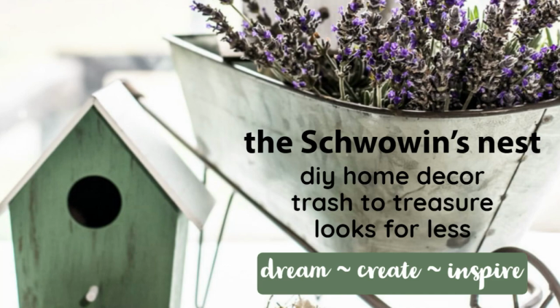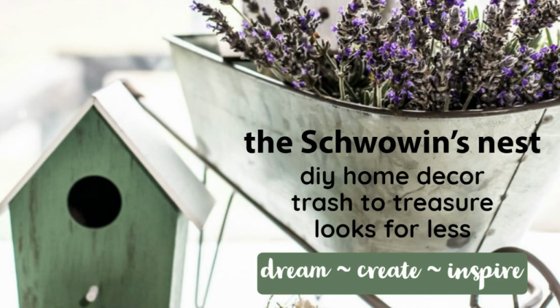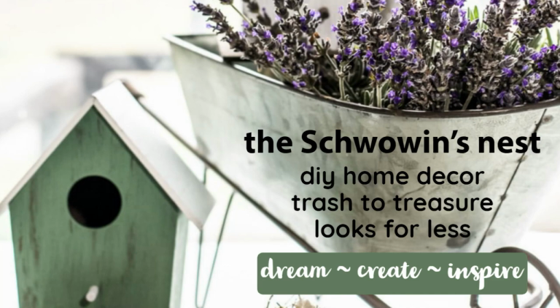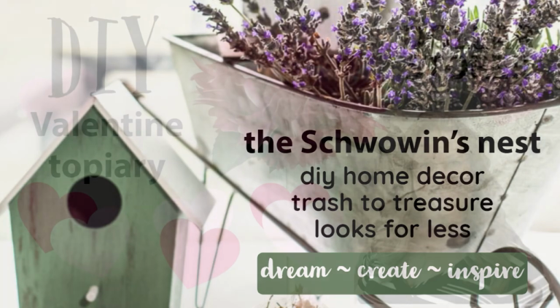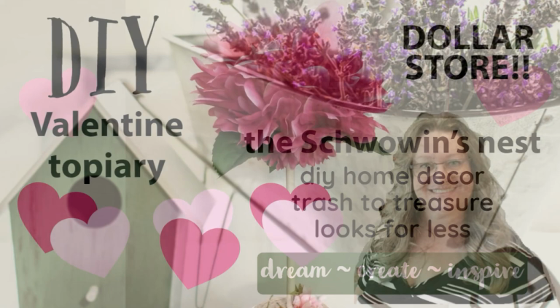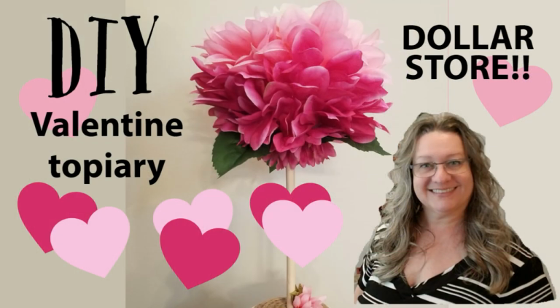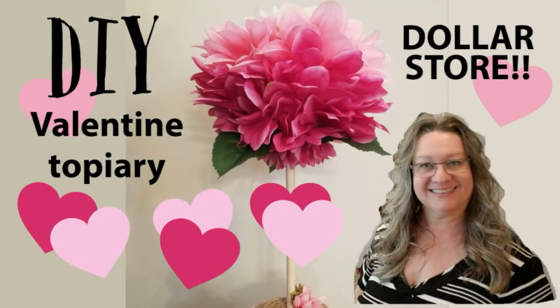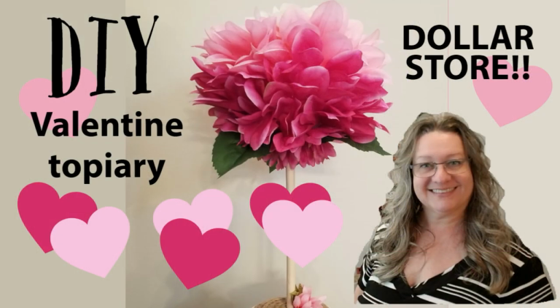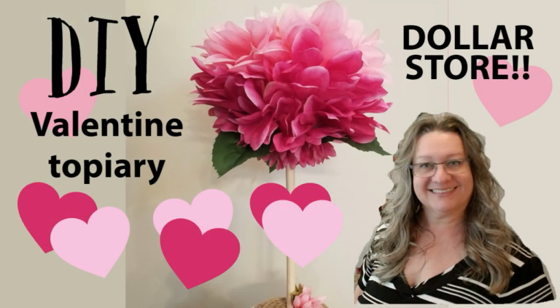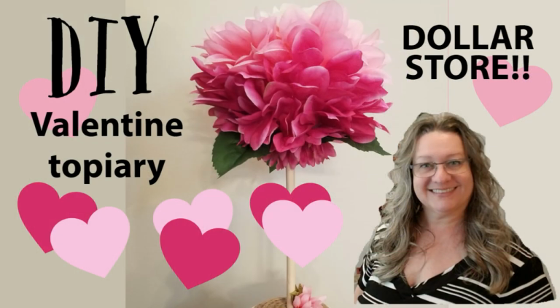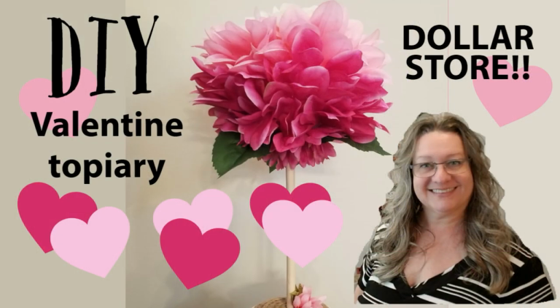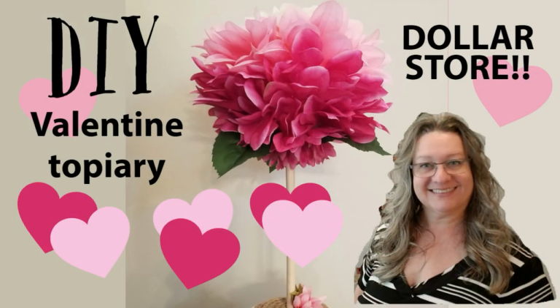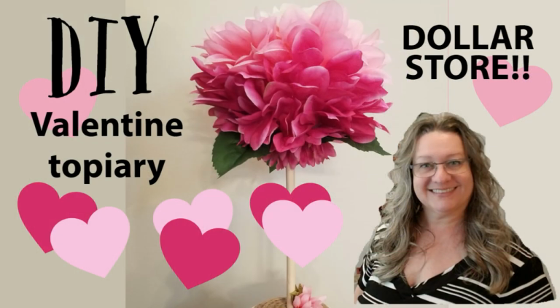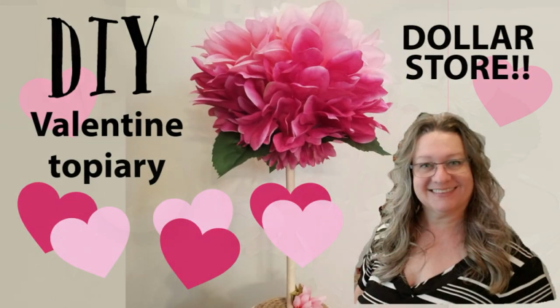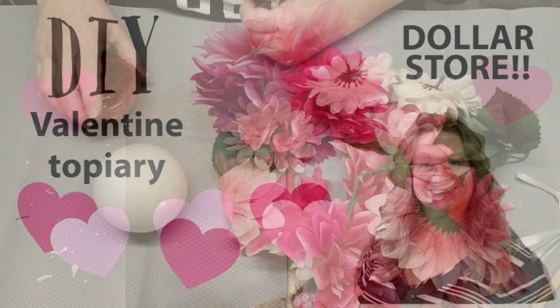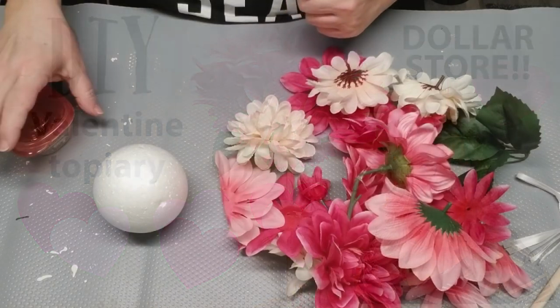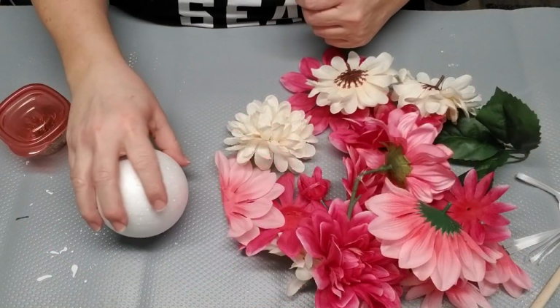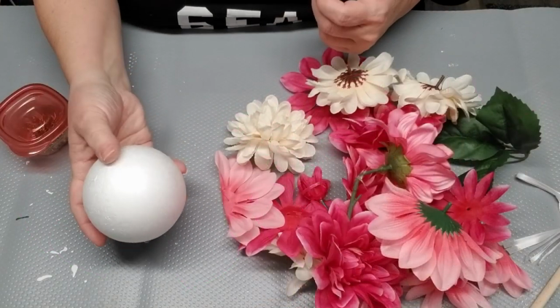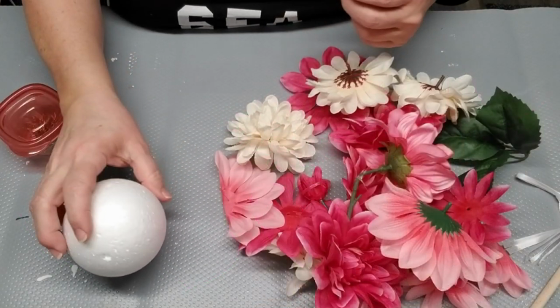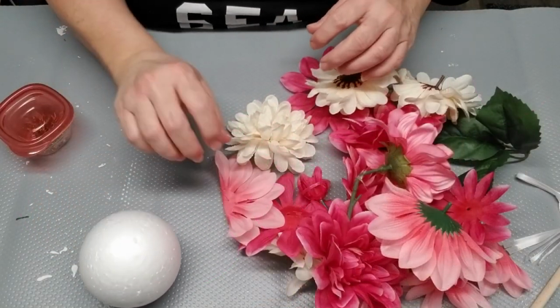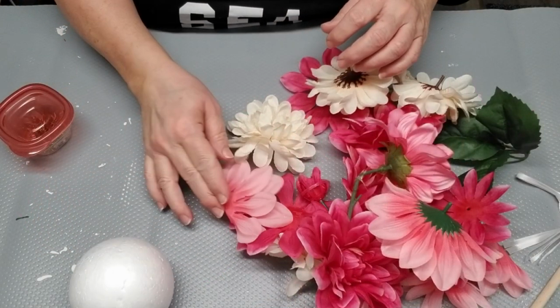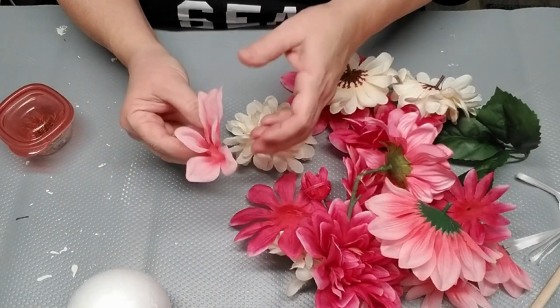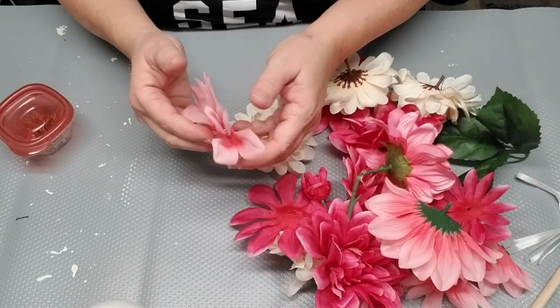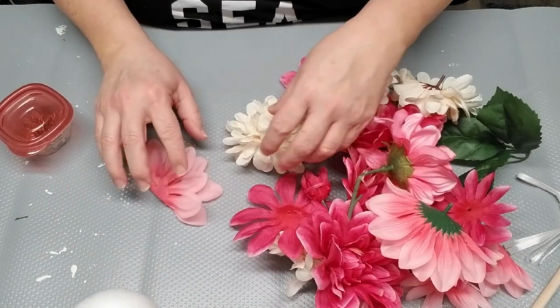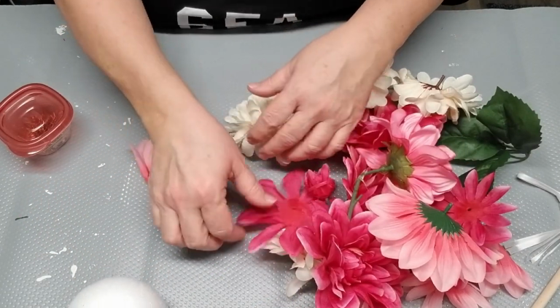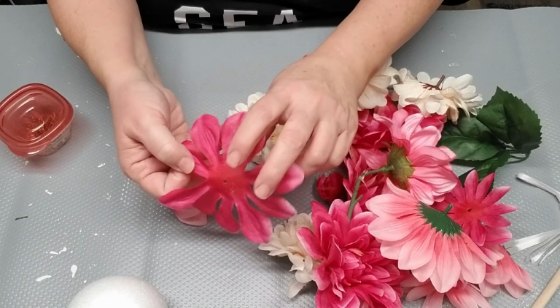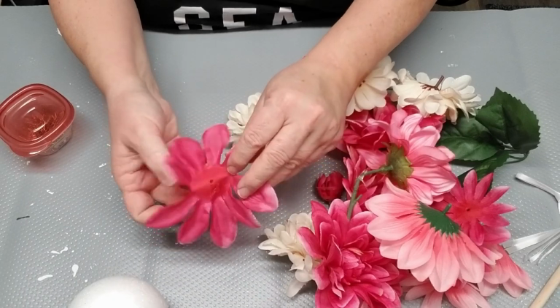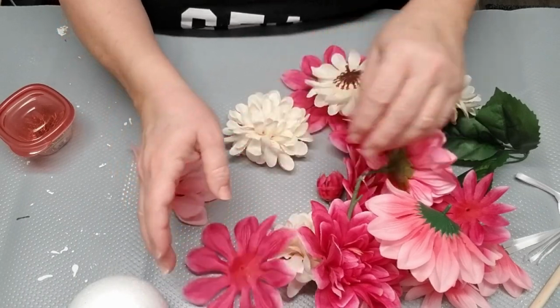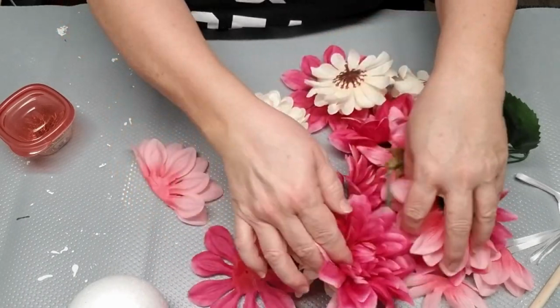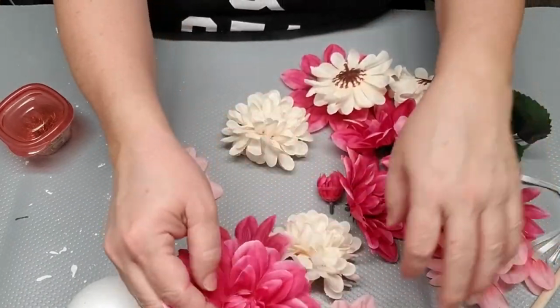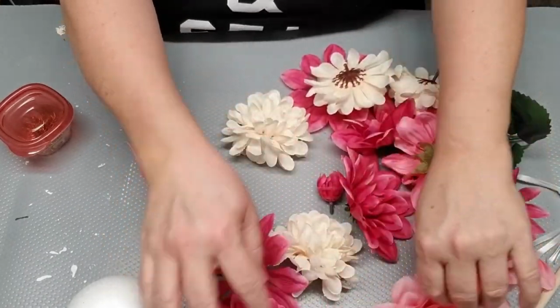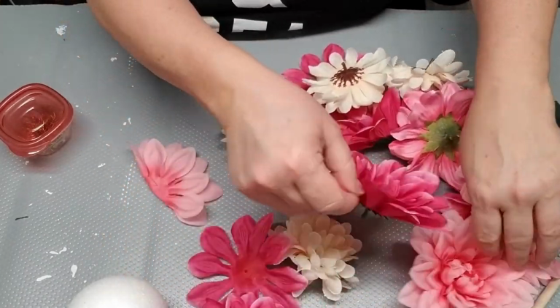Hi everyone, Sandra here from the Shvovins Nest. Today I'm going to show you how to make this beautiful Valentine topiary. You start out with a medium-sized styrofoam ball from the dollar store and a whole bunch of different flowers.